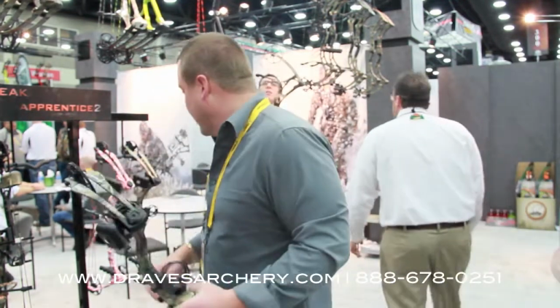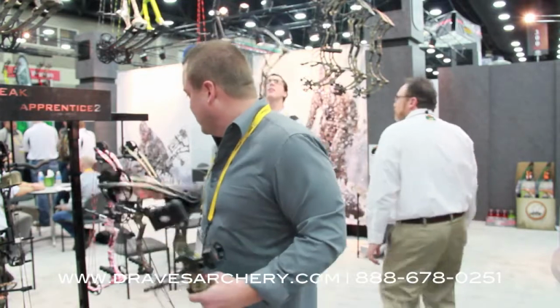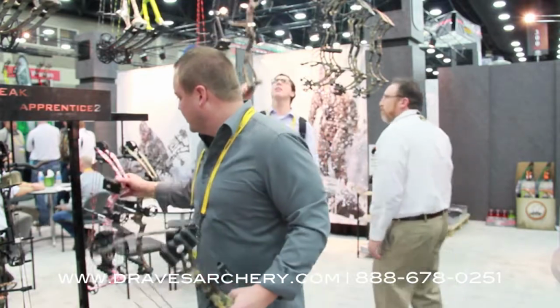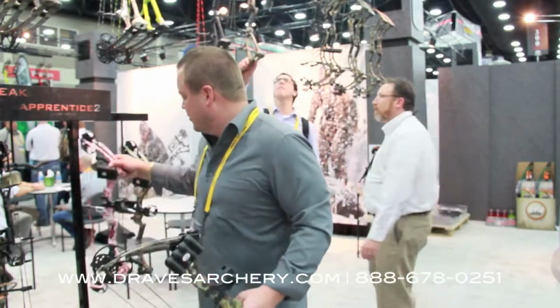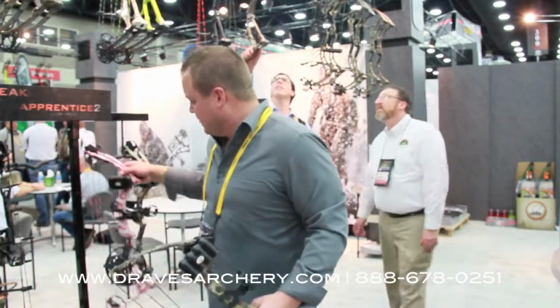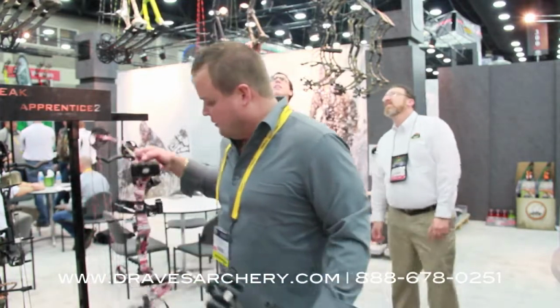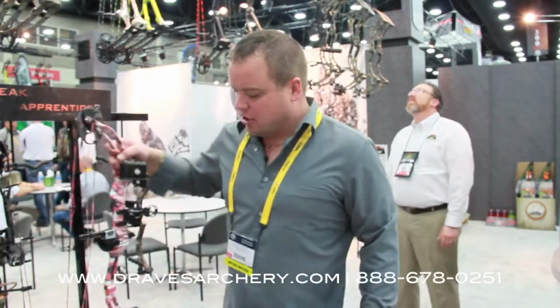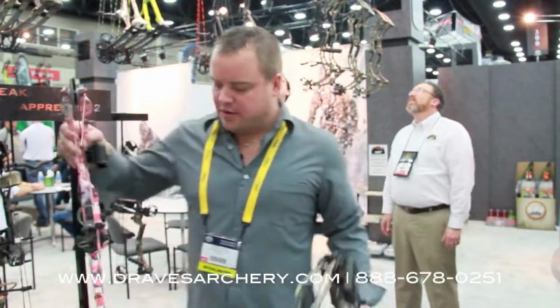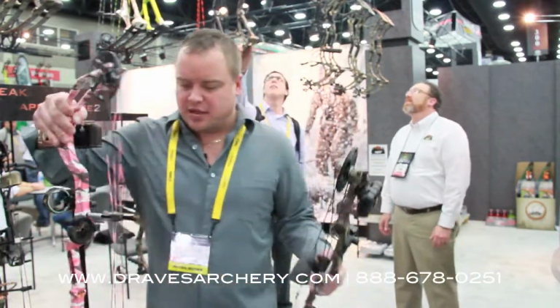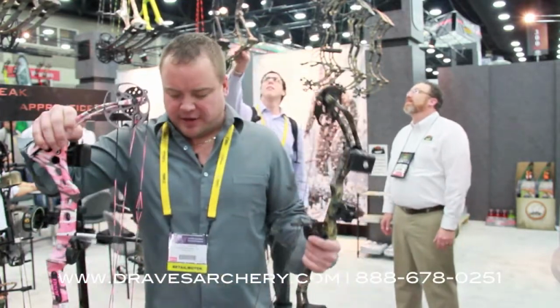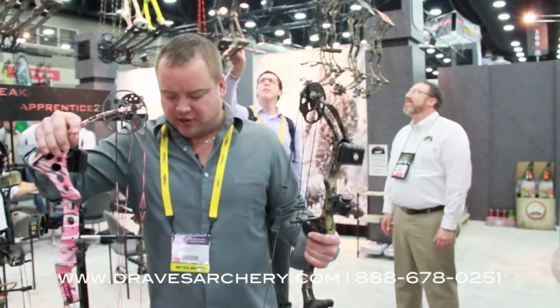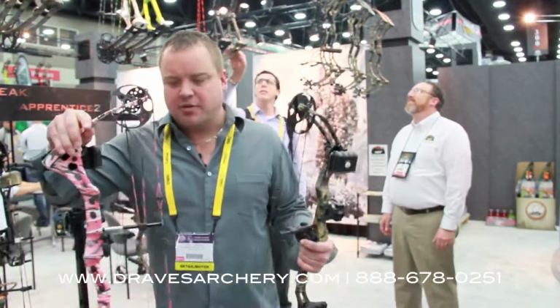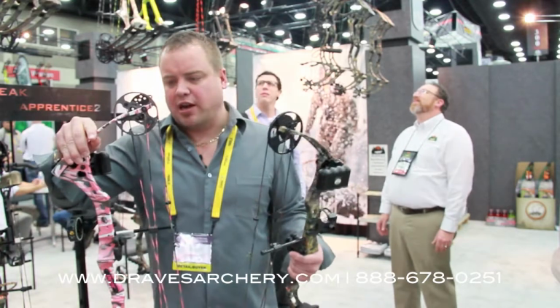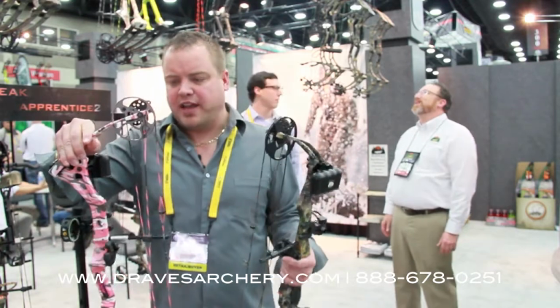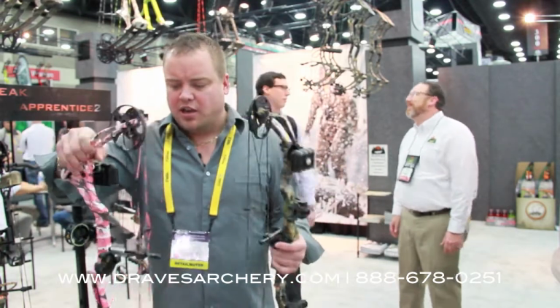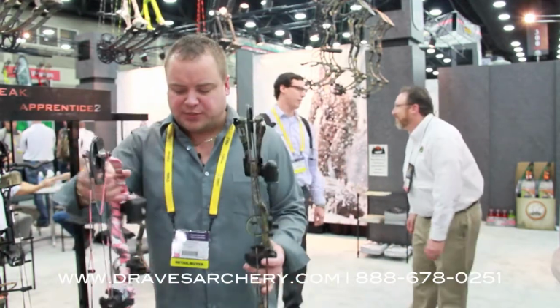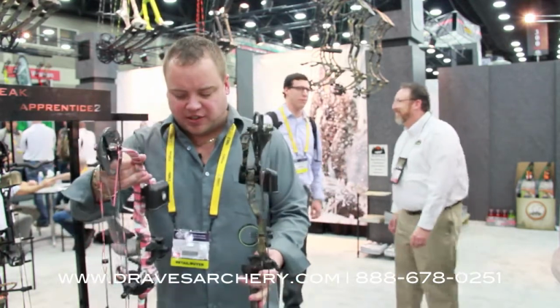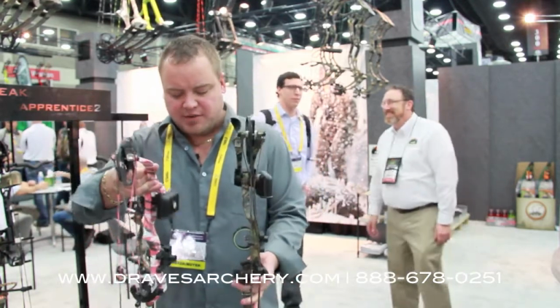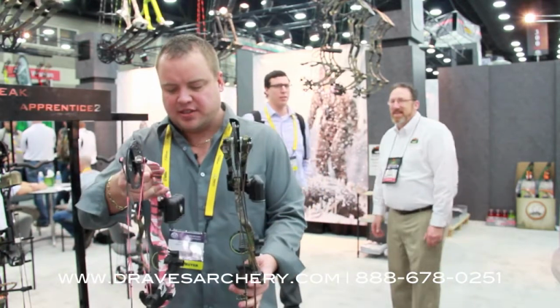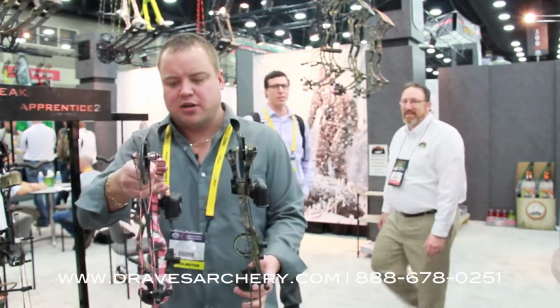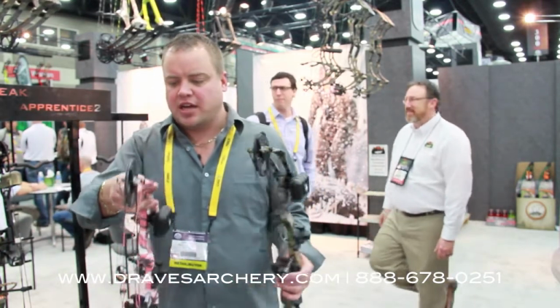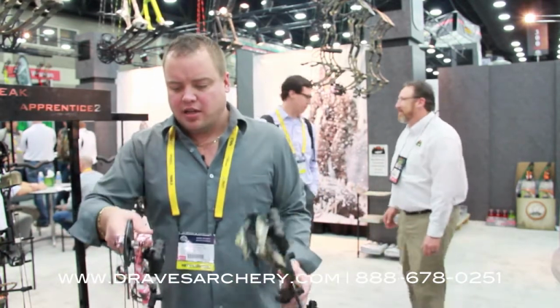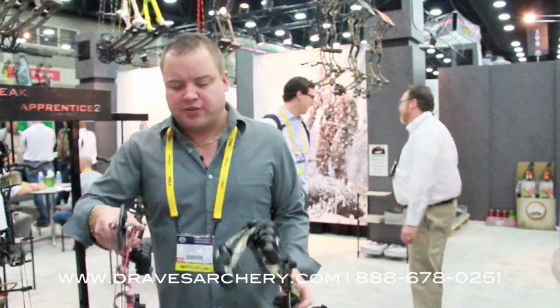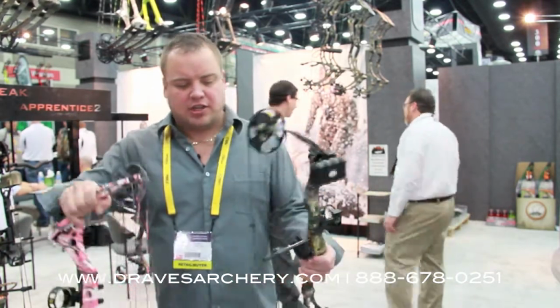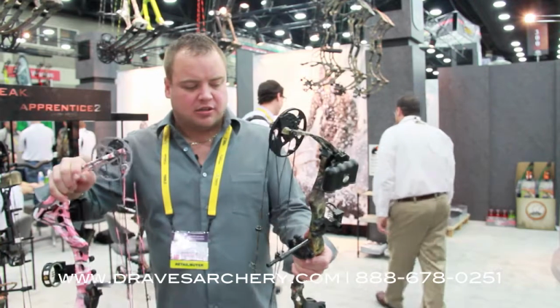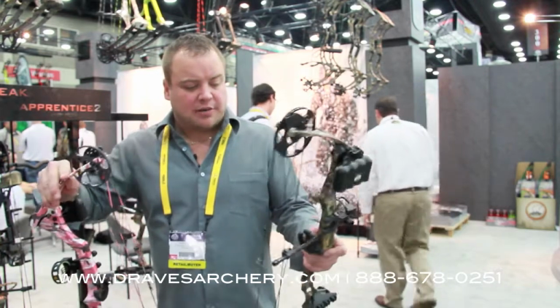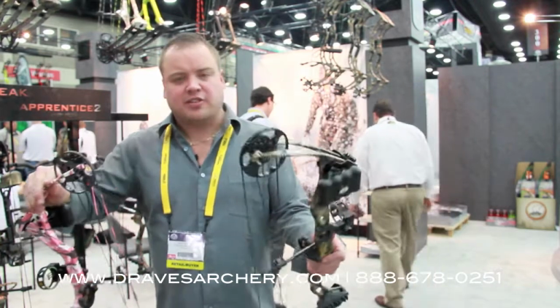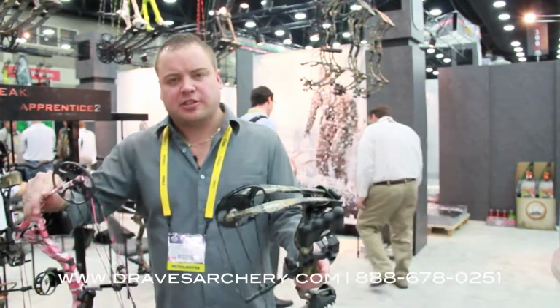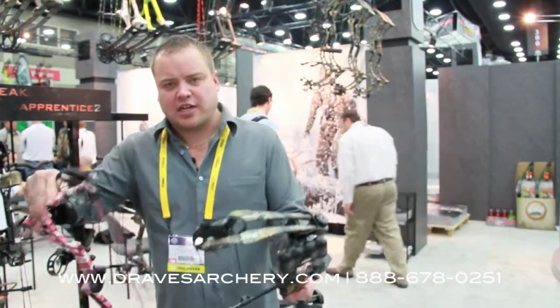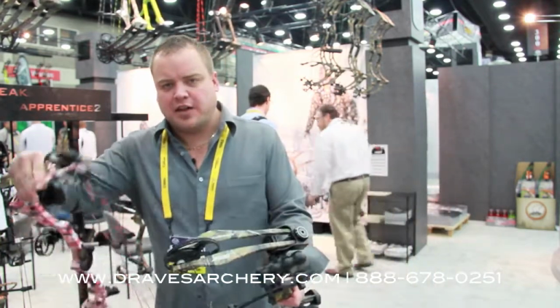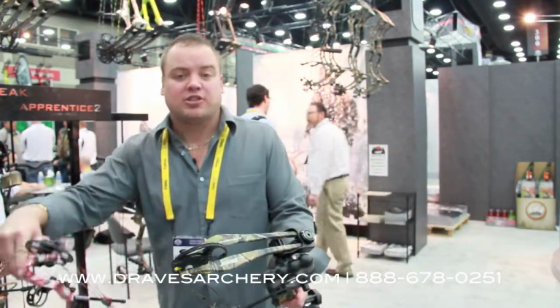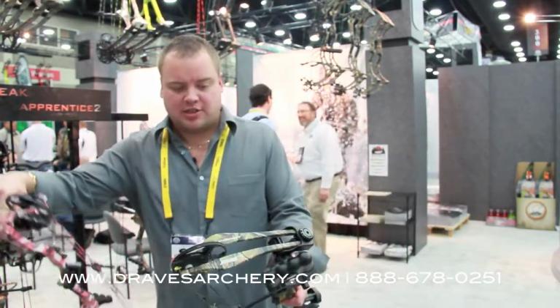They also offer this in a pink one if you've got a girl or want a pink — it's offered in two different camos, right or left-handed. All the specs are the same on it, it's the same bow, just got a different finish on it. So check them out at DravesArchery, dravesarchery.com — if you've got any questions, give us a call.